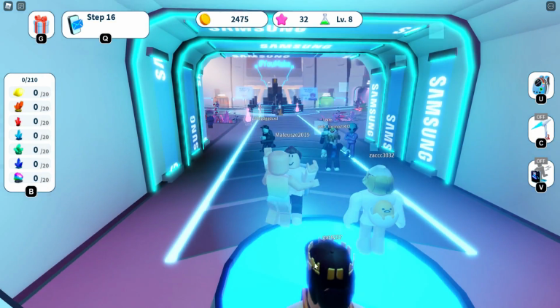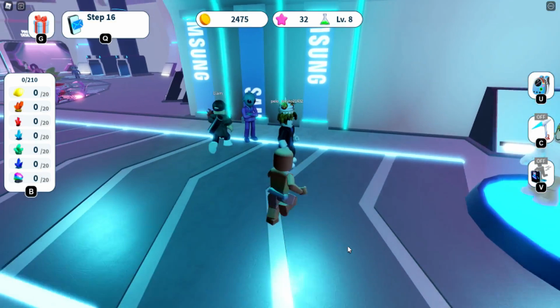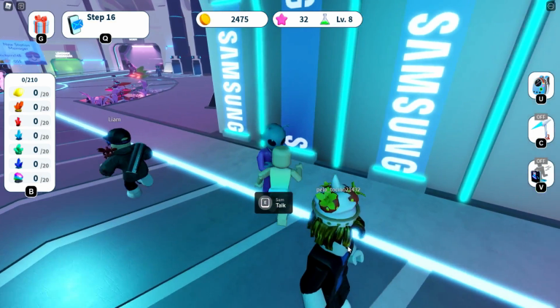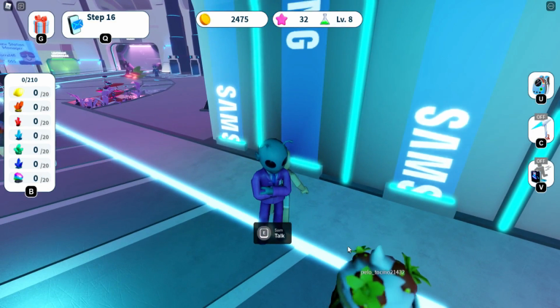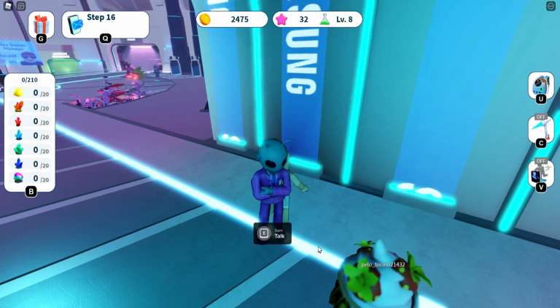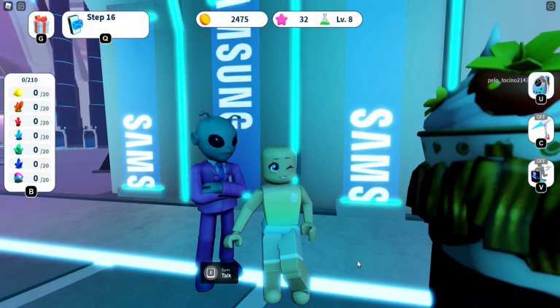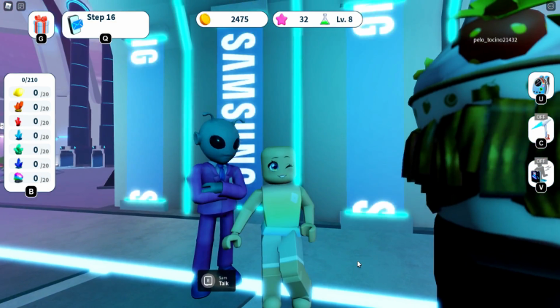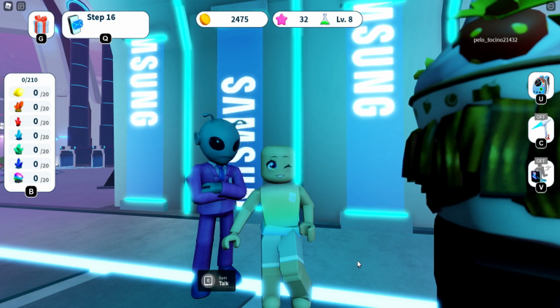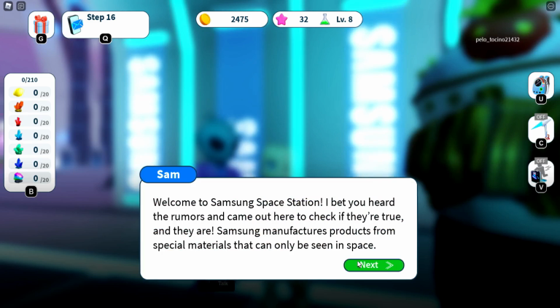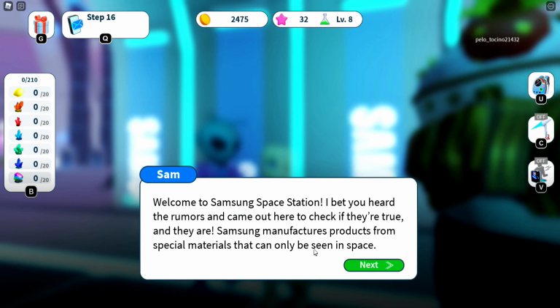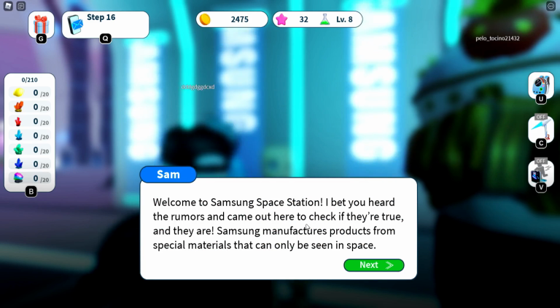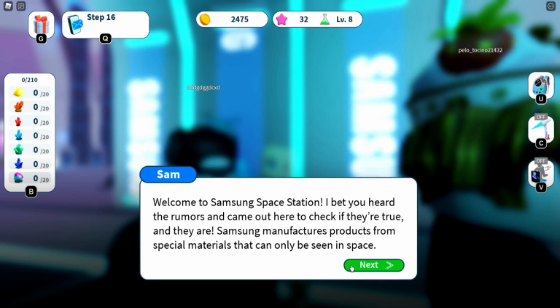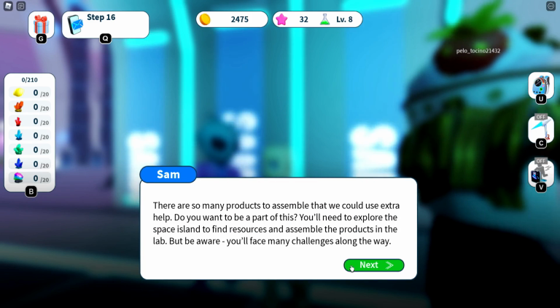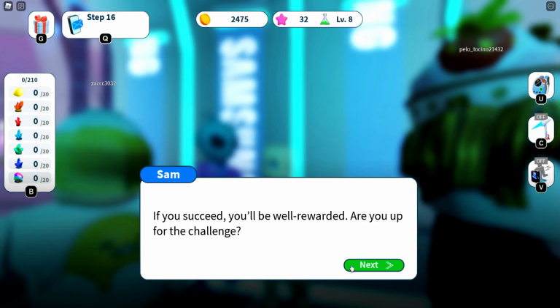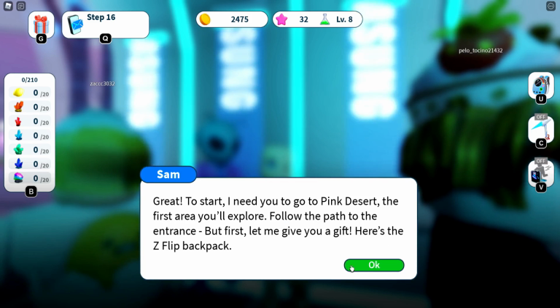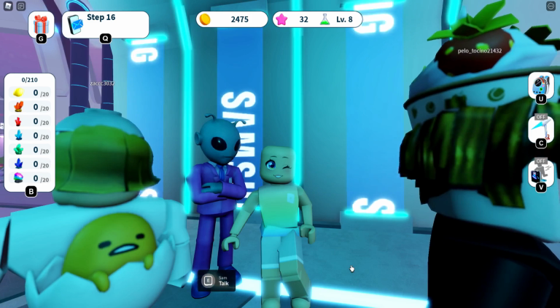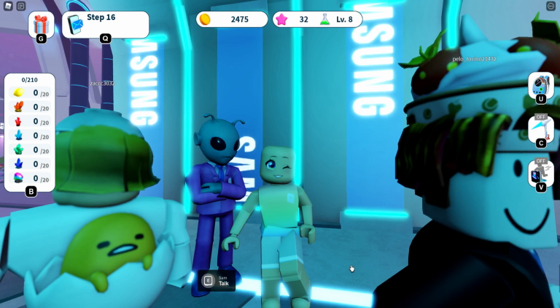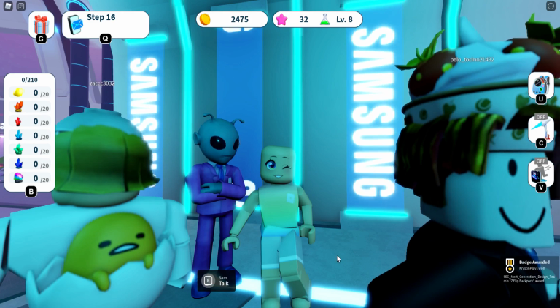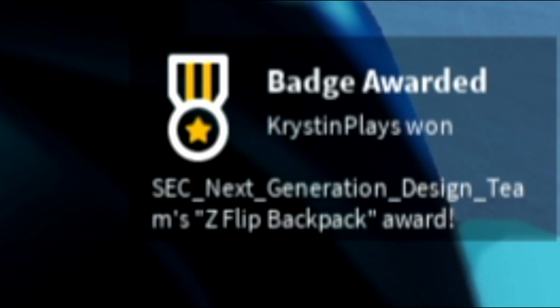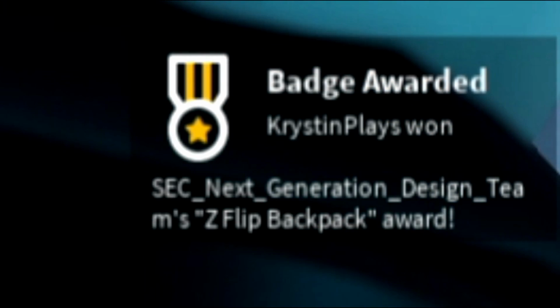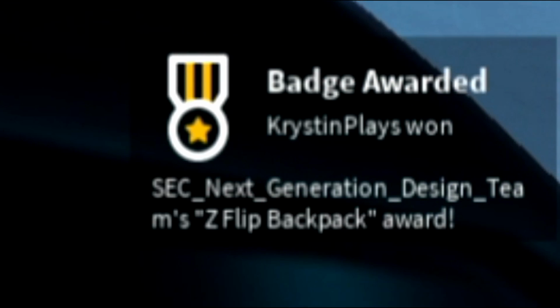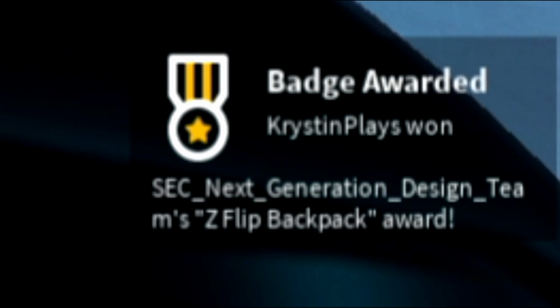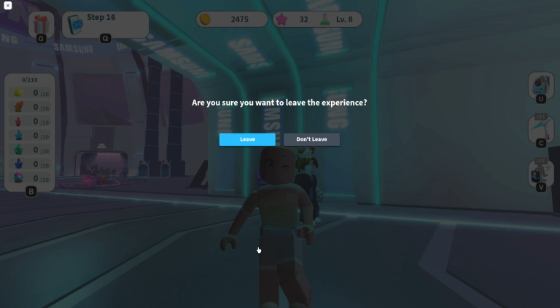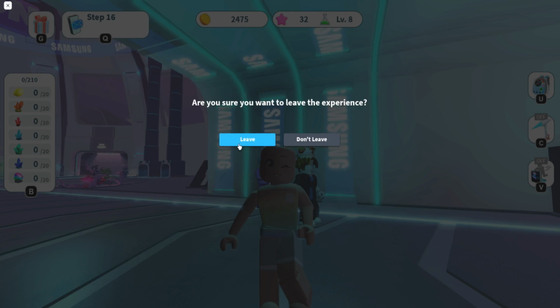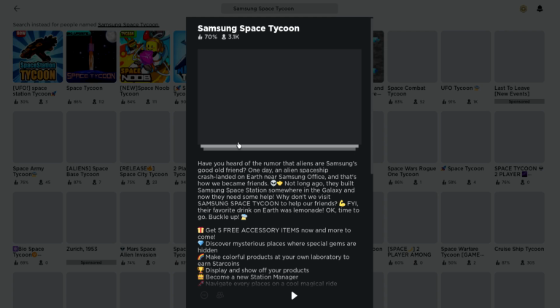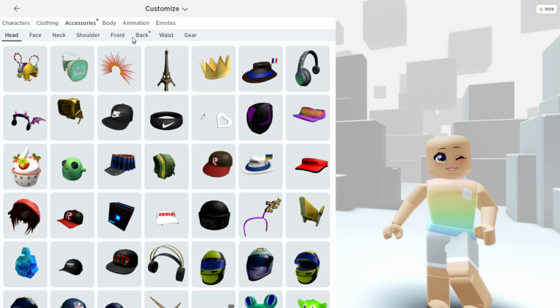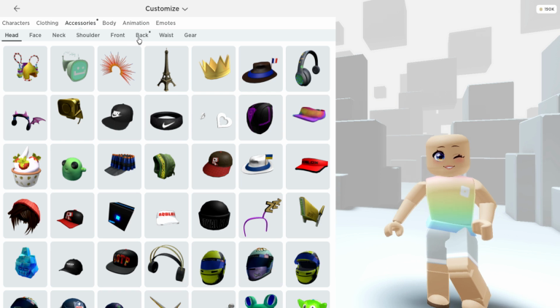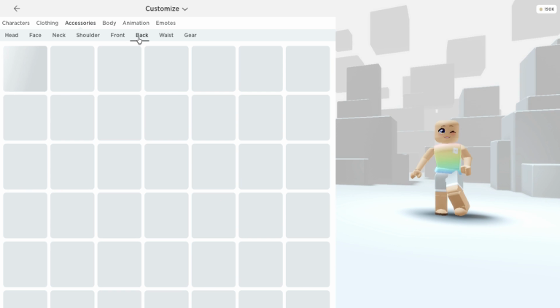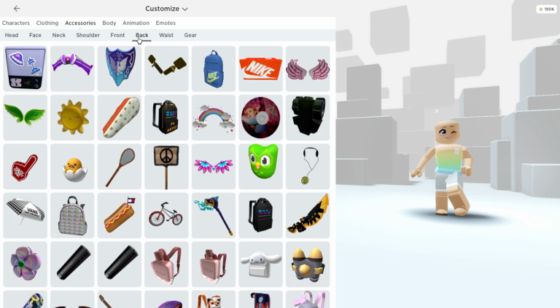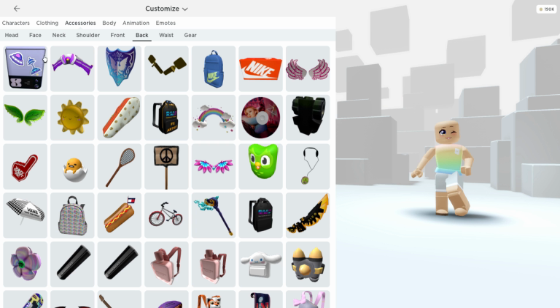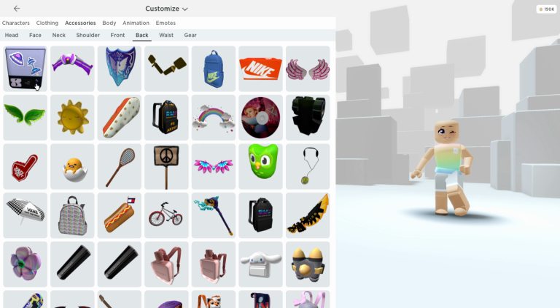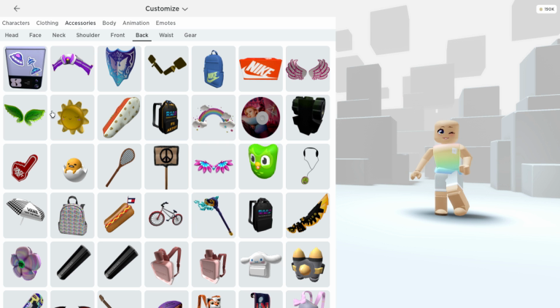Once you get into the game, it's as easy as going over and talking to the alien, Sam. Let's go ahead and start our conversation. Once you complete your conversation, you're going to get the badge. Then let's leave the game and see what this looks like over here in bag accessories.